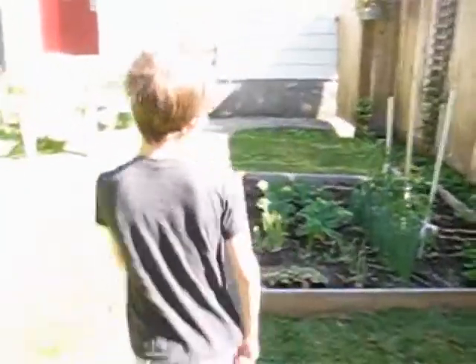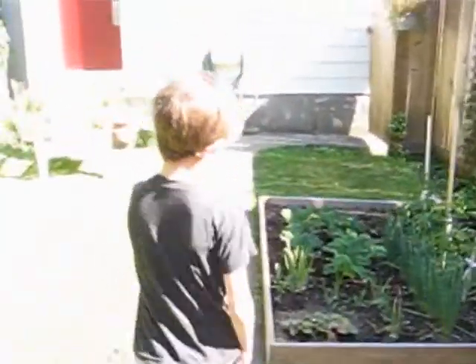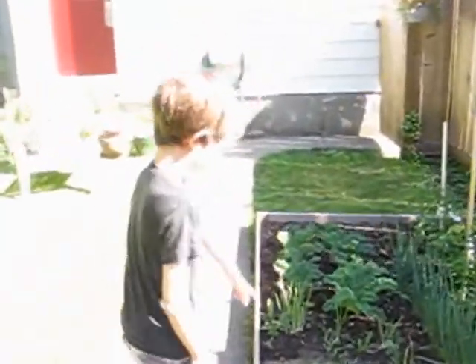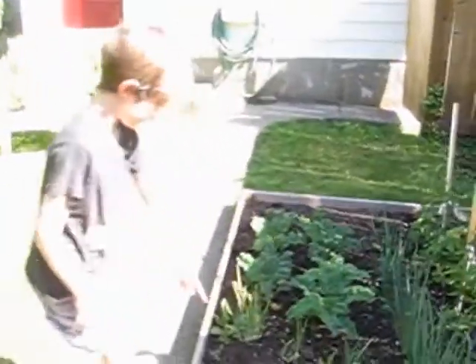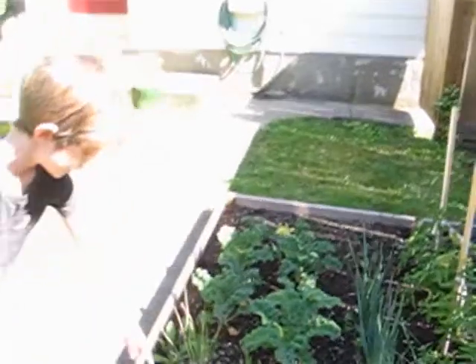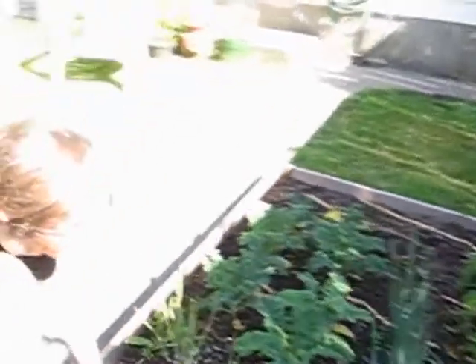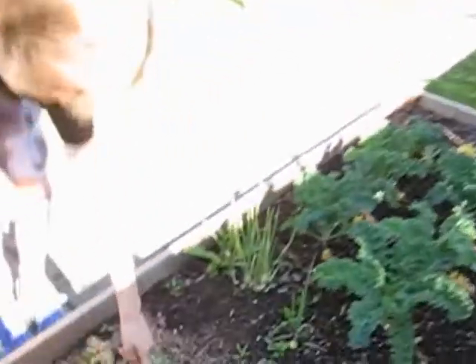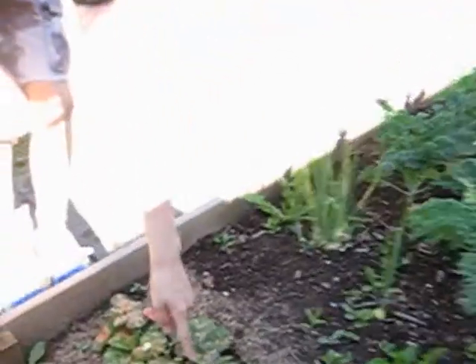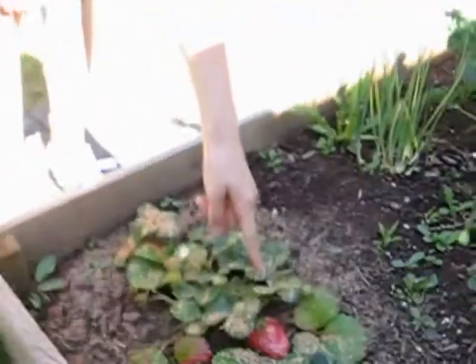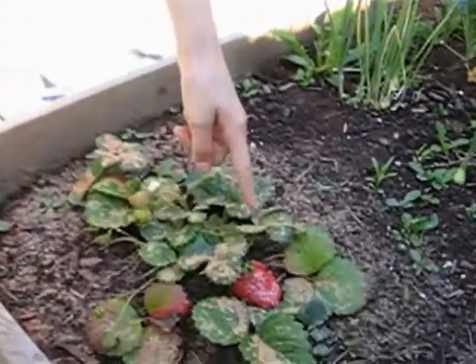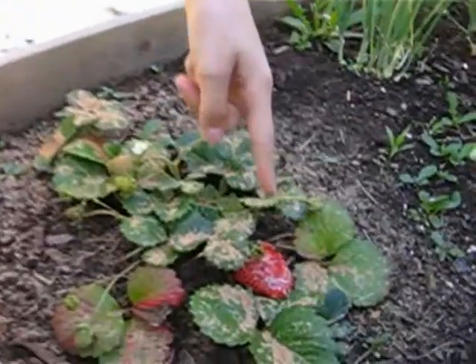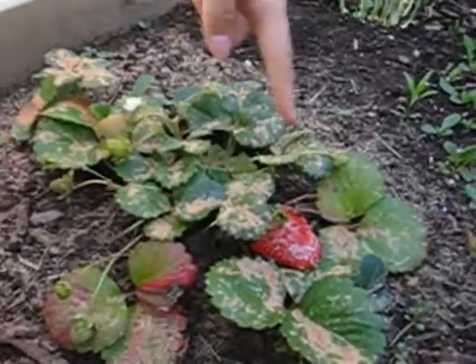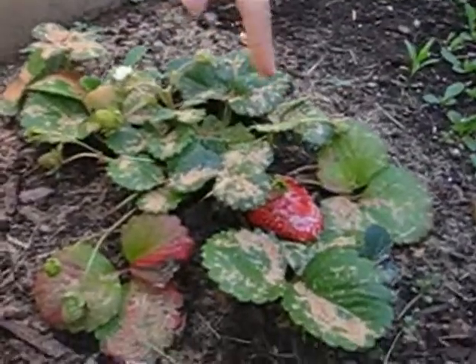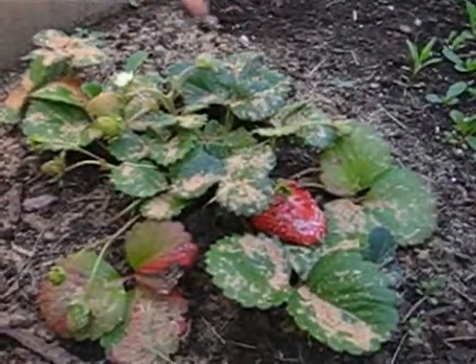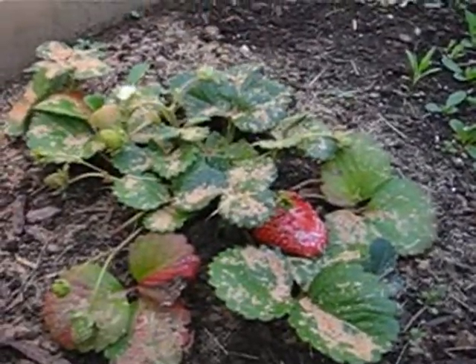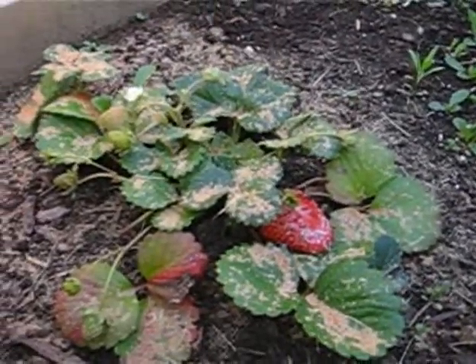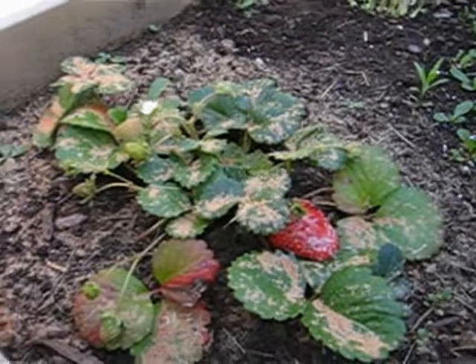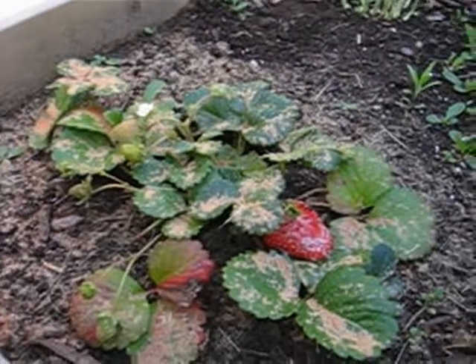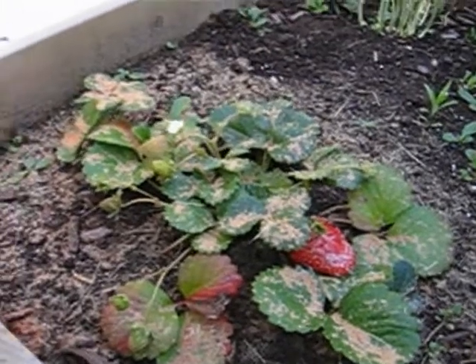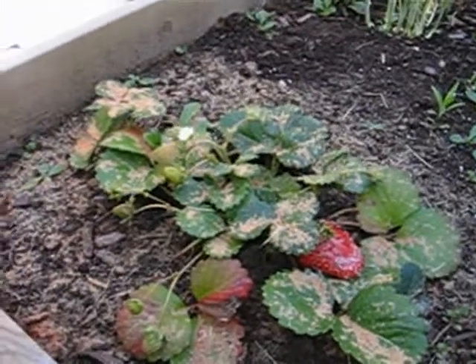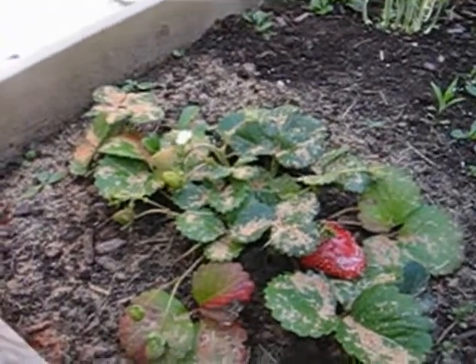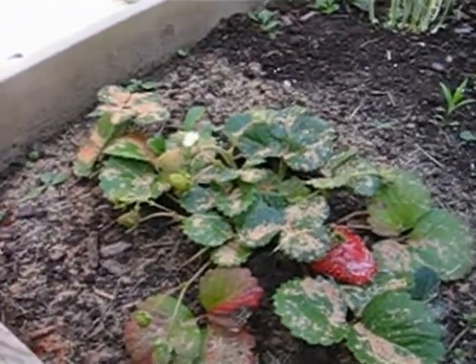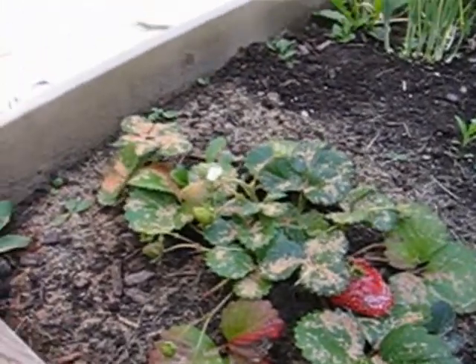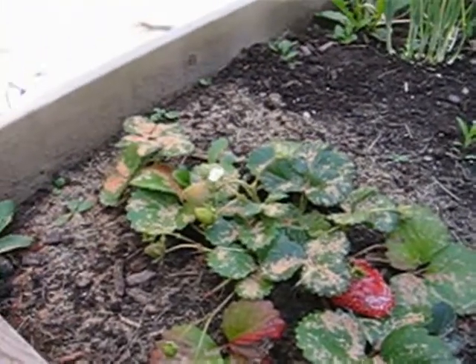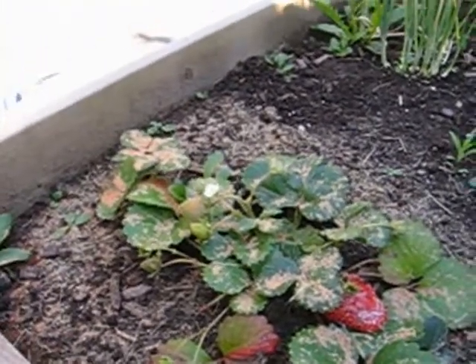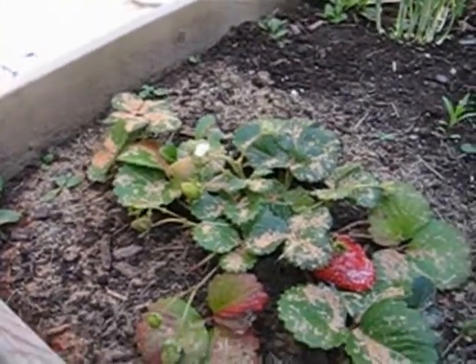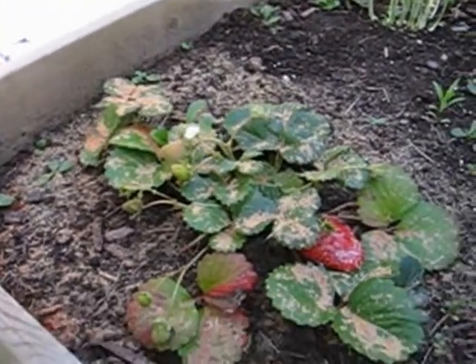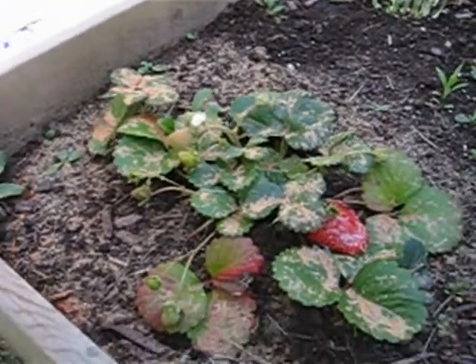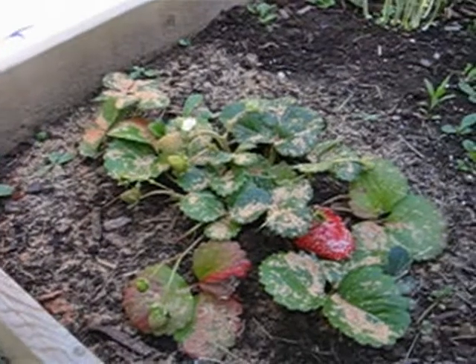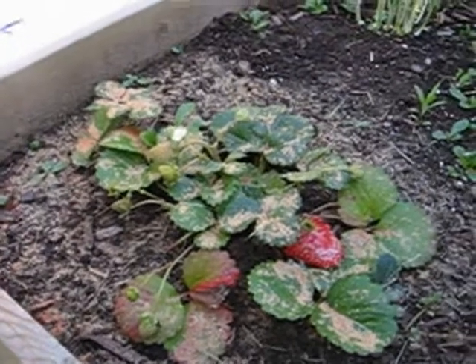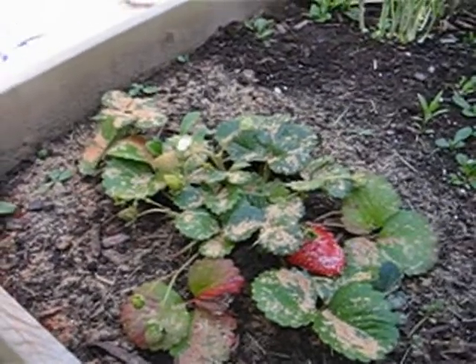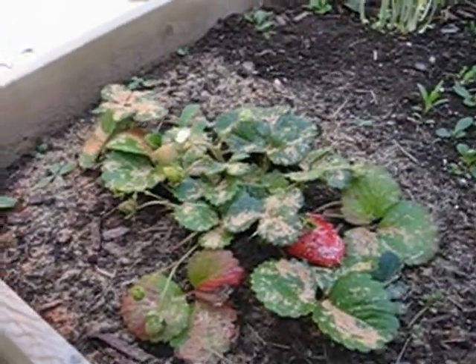Here's a strawberry, and it got pecked on by a bird. What's all the stuff covering it? Cayenne pepper. Why did we put the cayenne there? So the raccoons don't eat it.